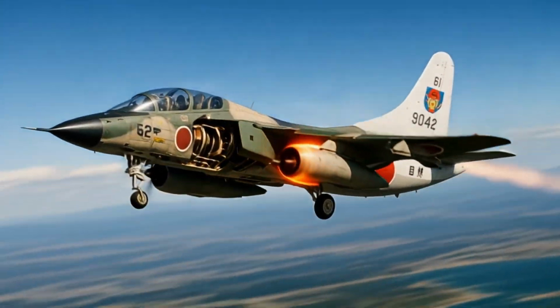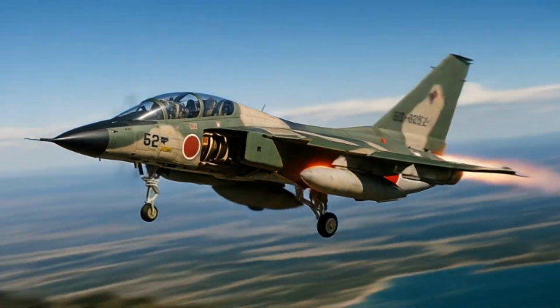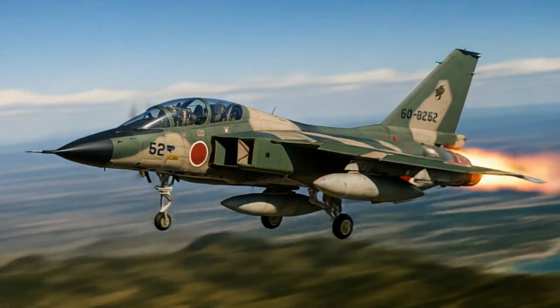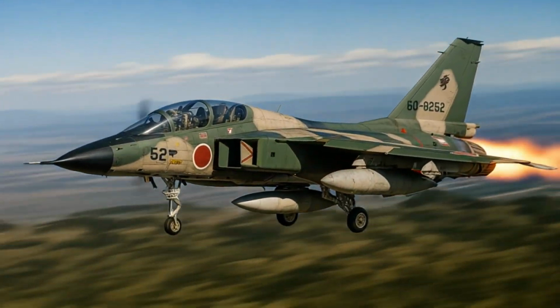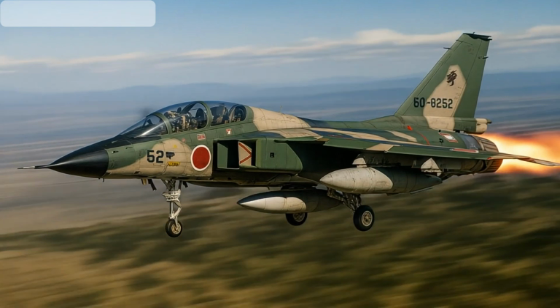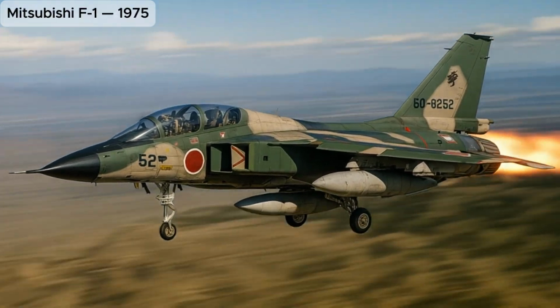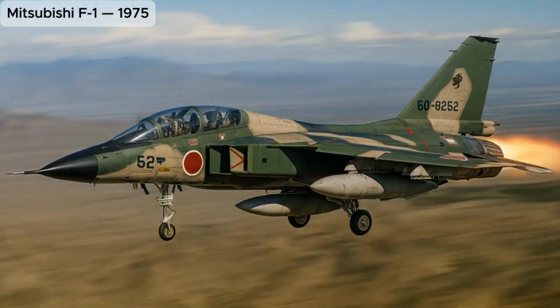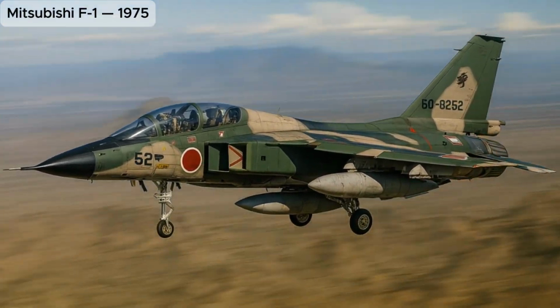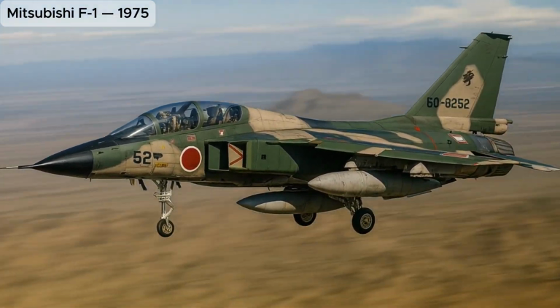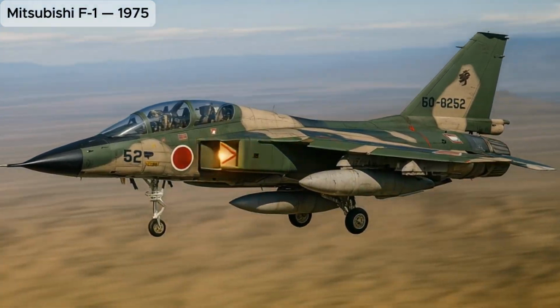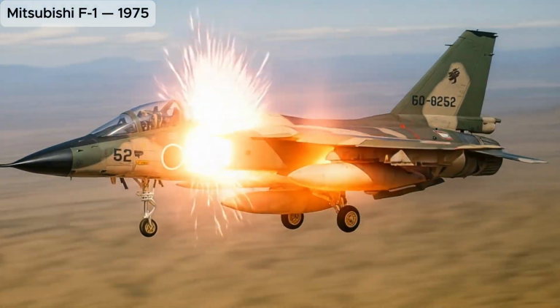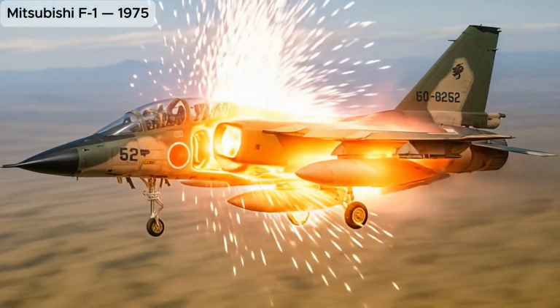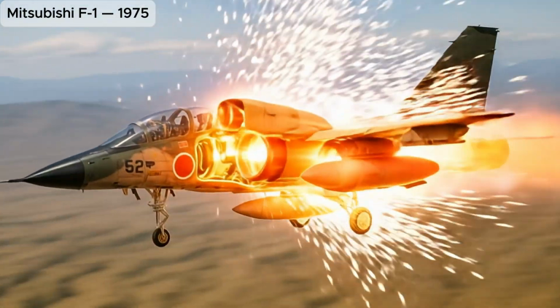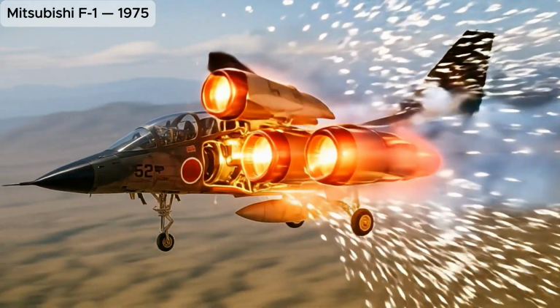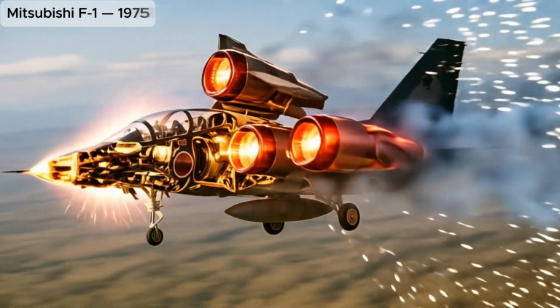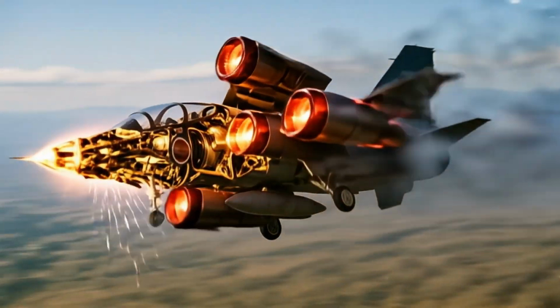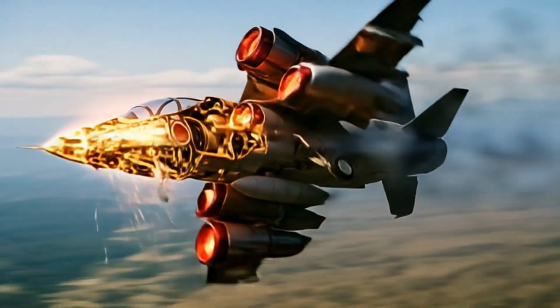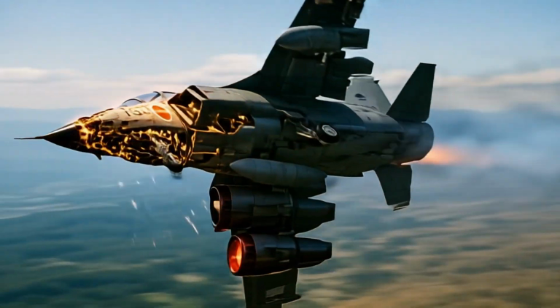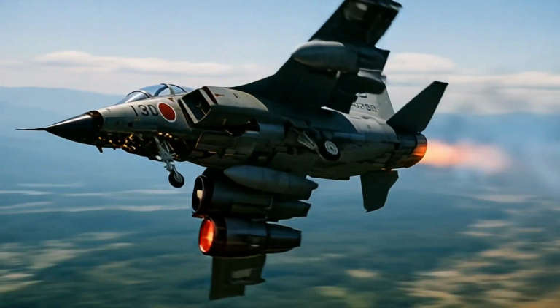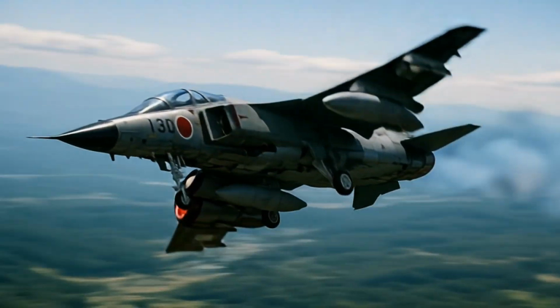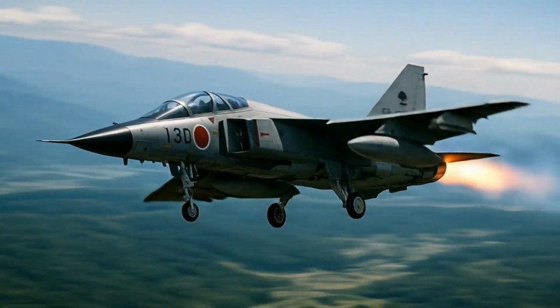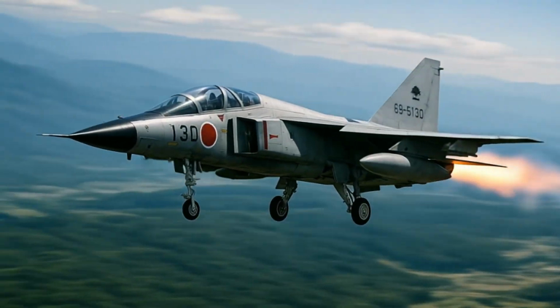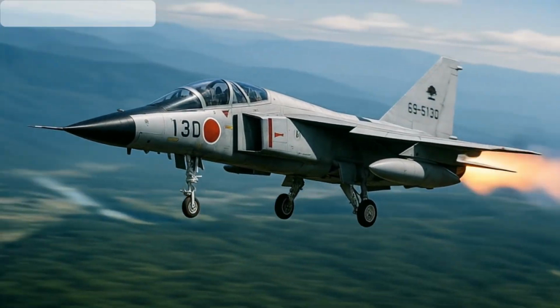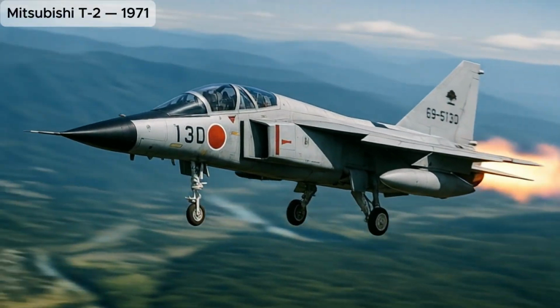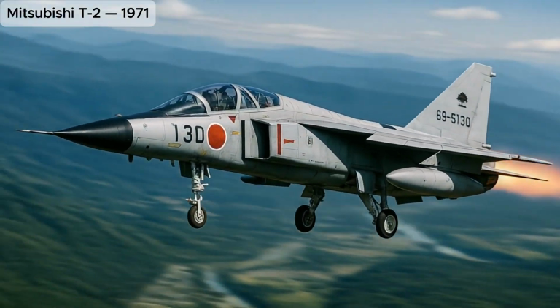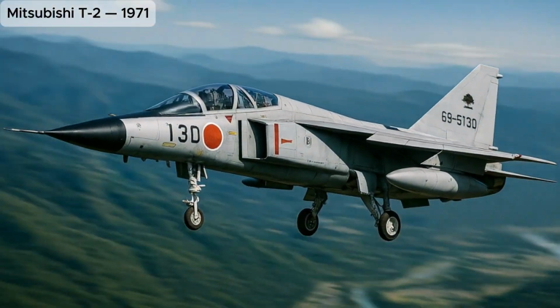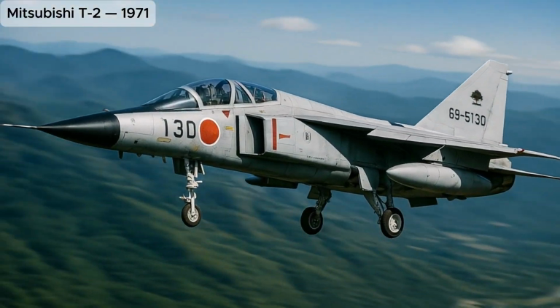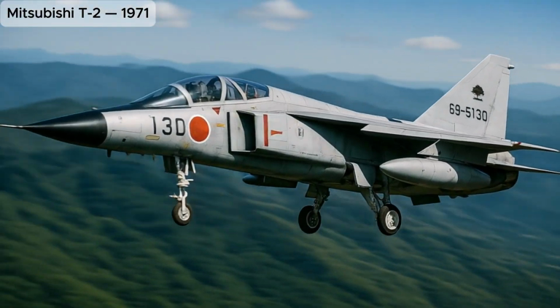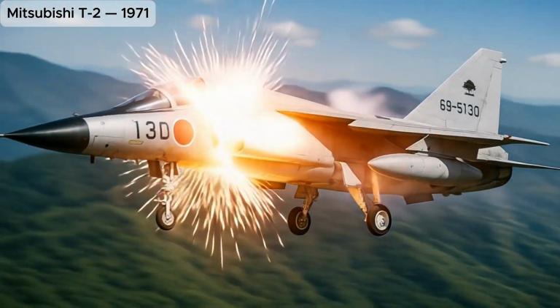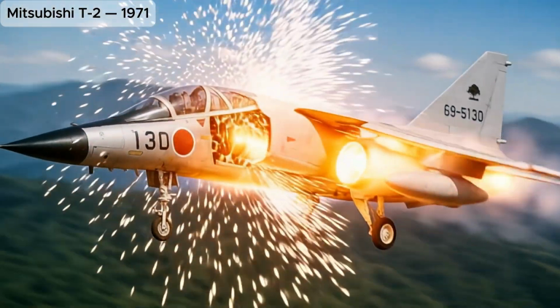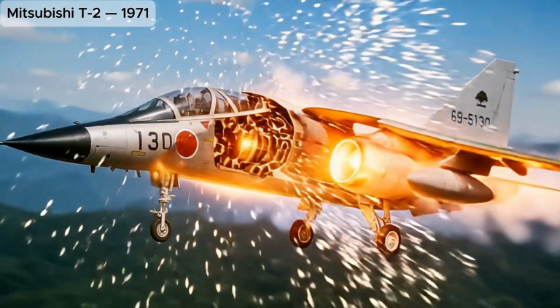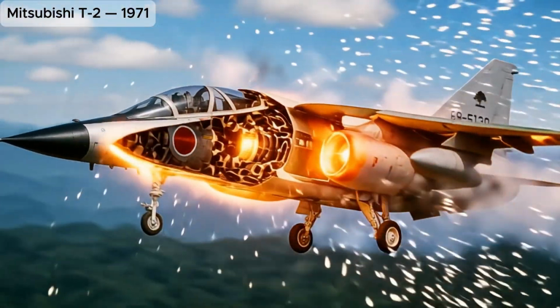Mitsubishi F-1, Japan's first domestically-developed jet fighter after World War II, used for ground attack. Mitsubishi T-2, first Japanese supersonic jet trainer, influenced later fighter designs.